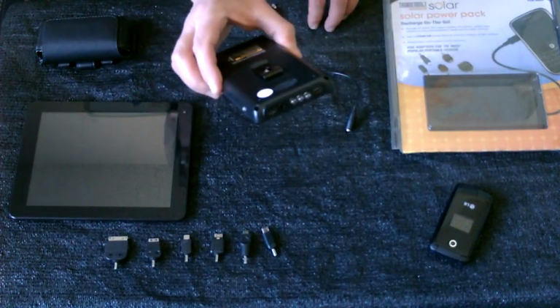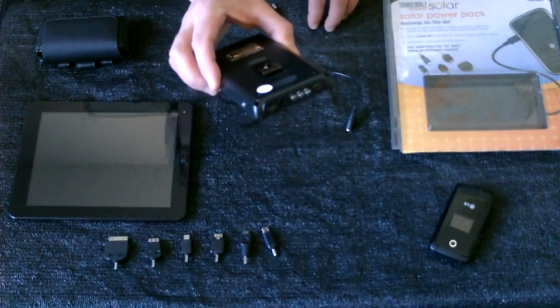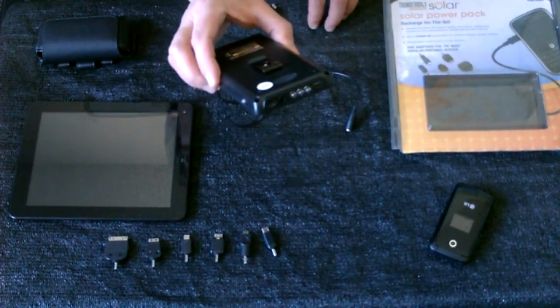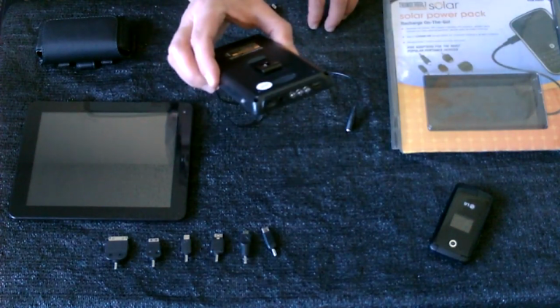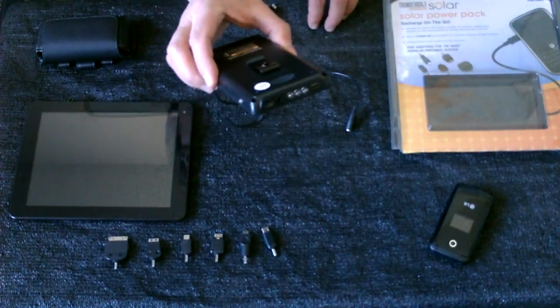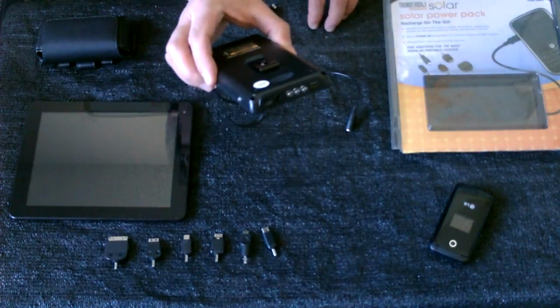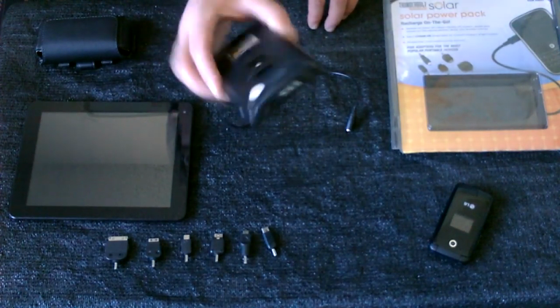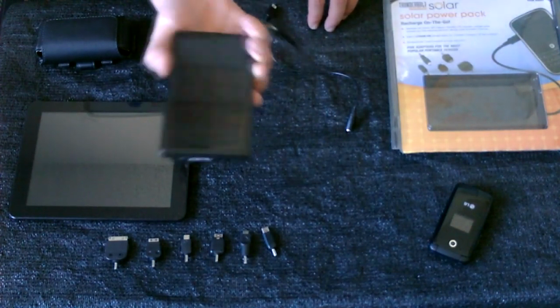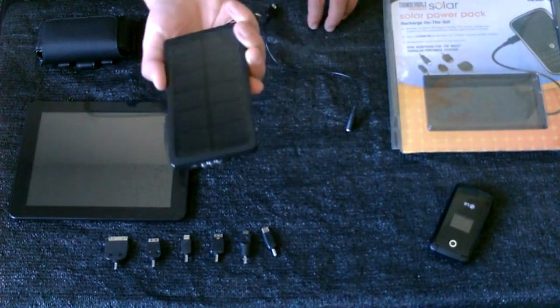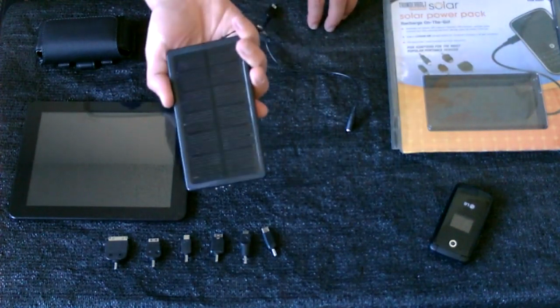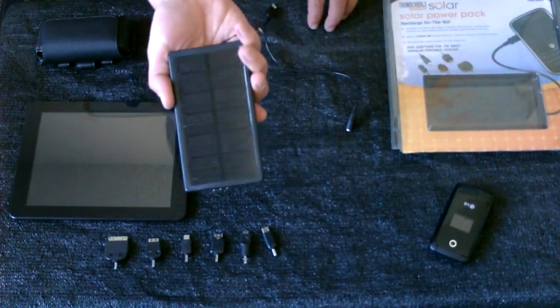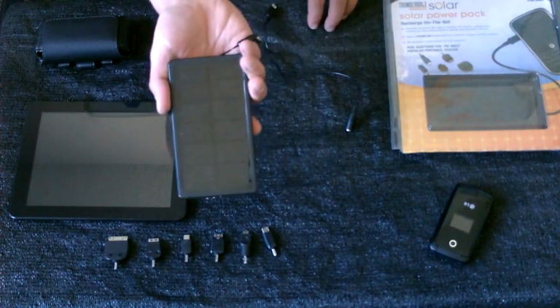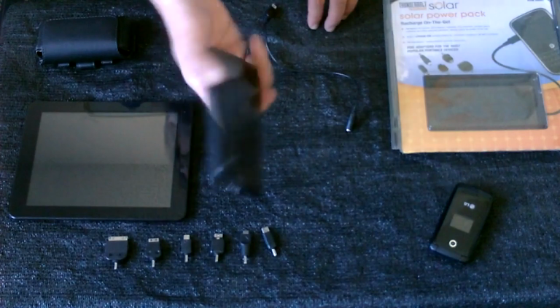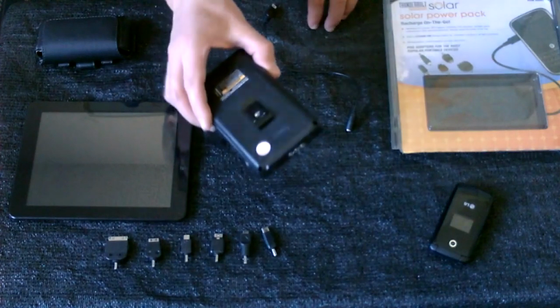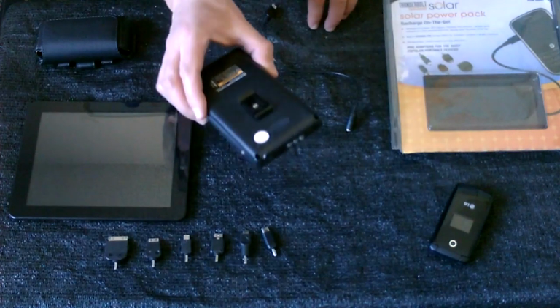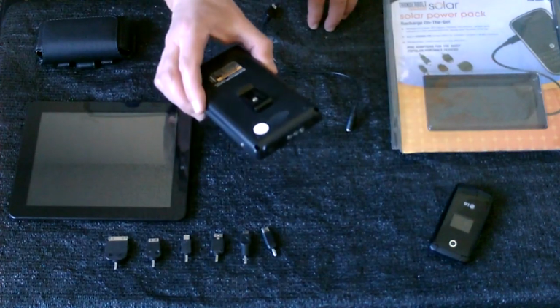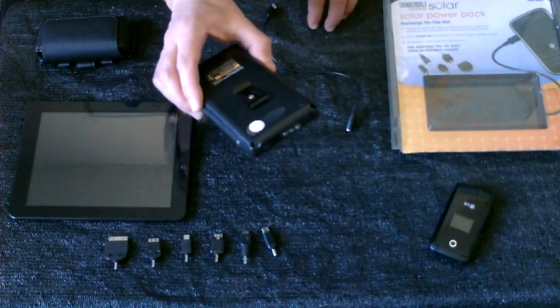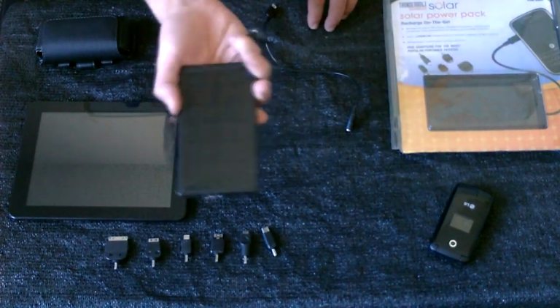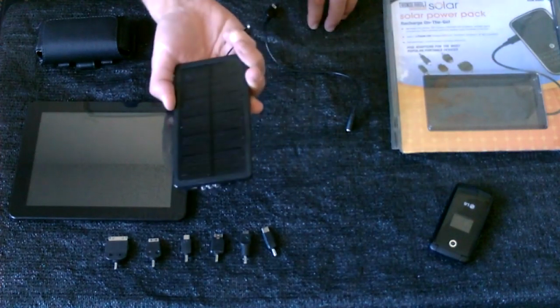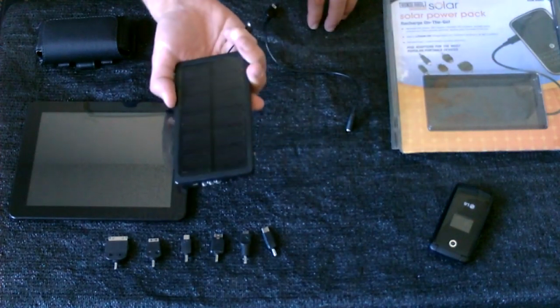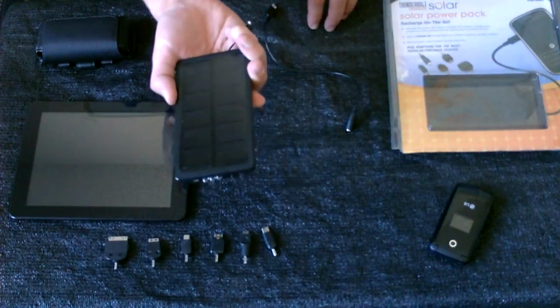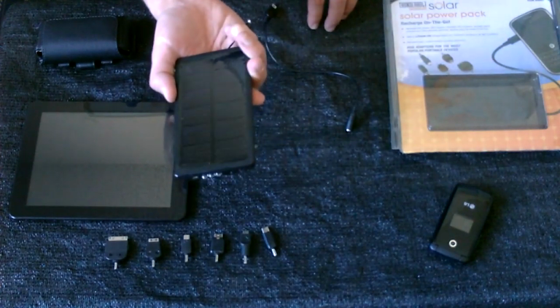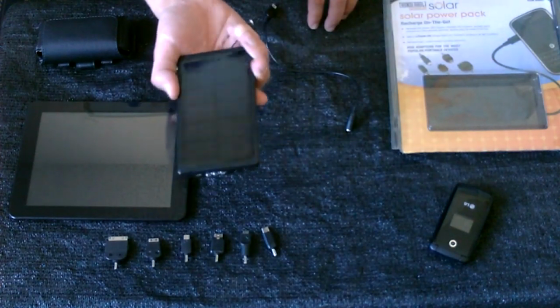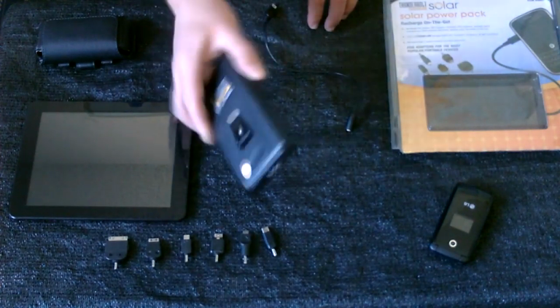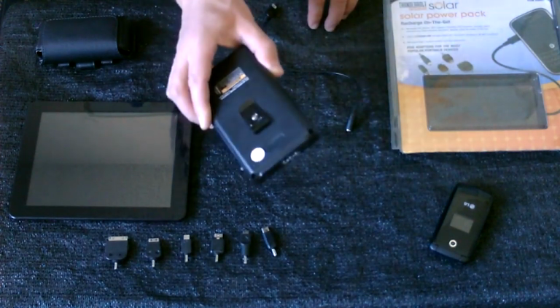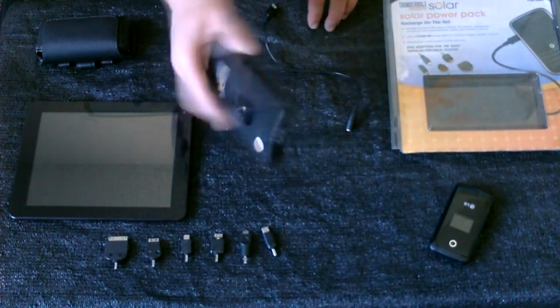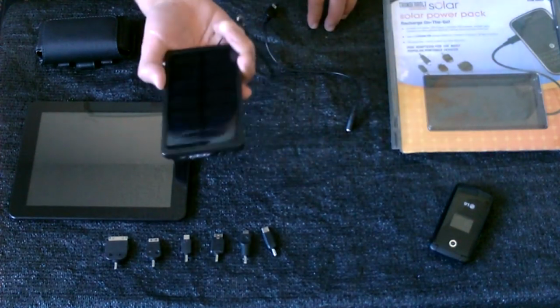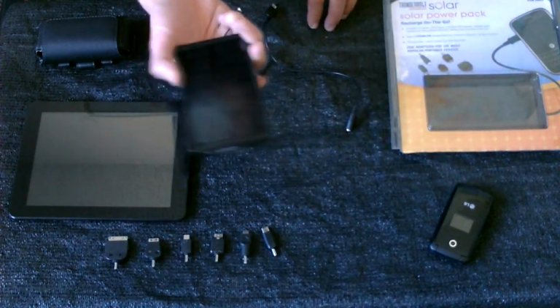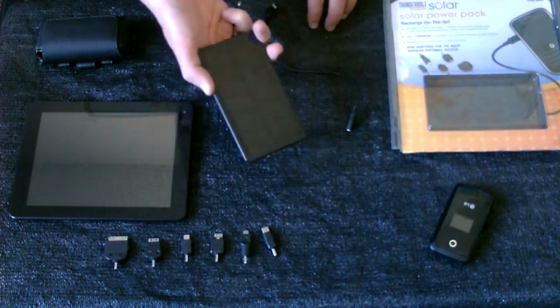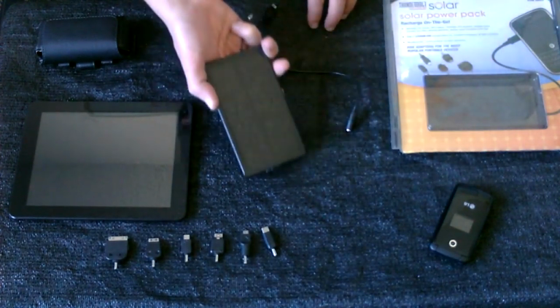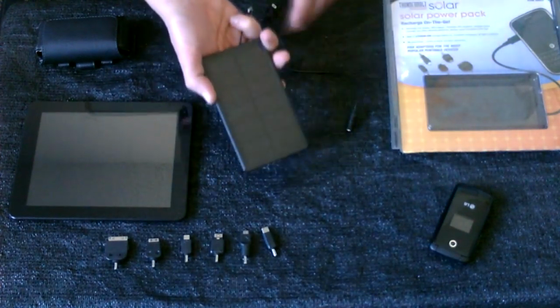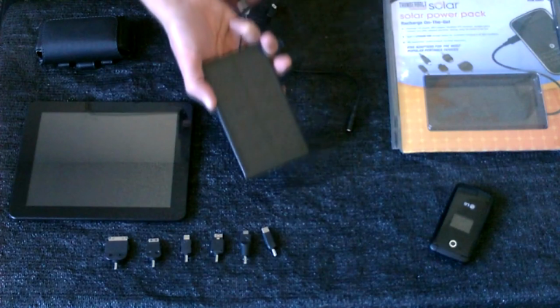Once this is charged, you can probably just throw it in a drawer and I imagine it'll last for months before it discharges — probably a couple months at least.